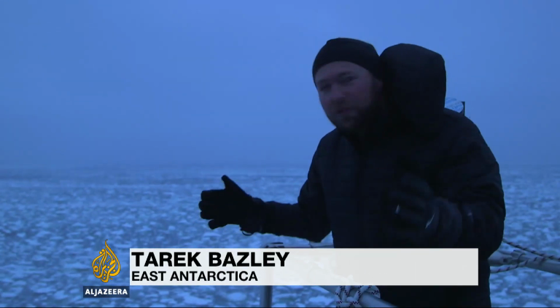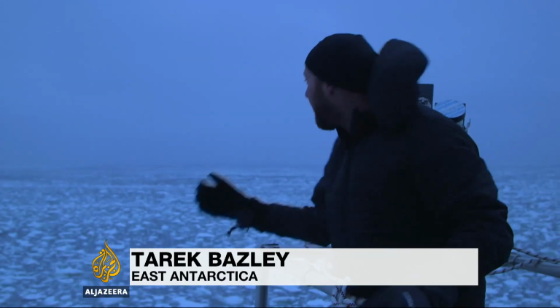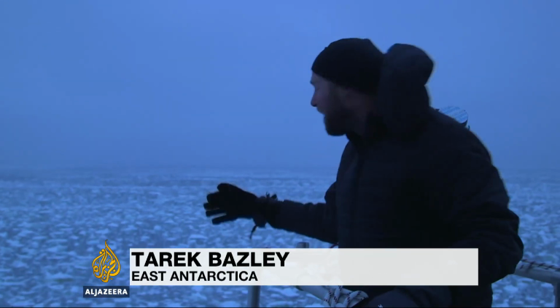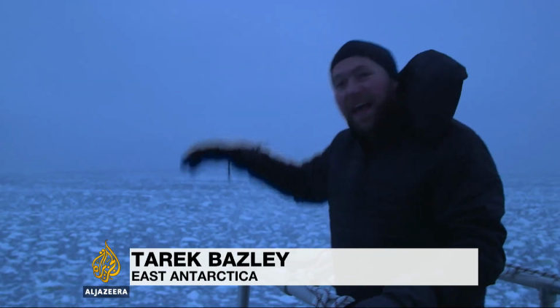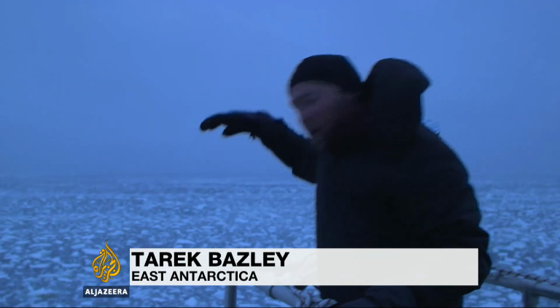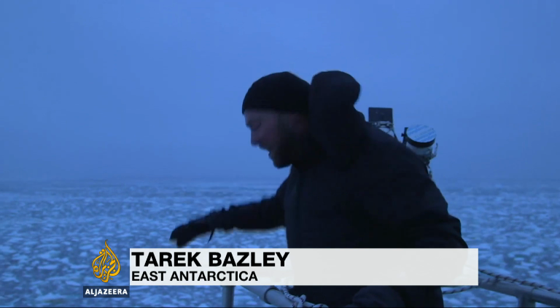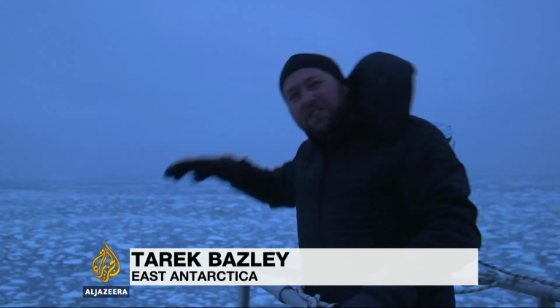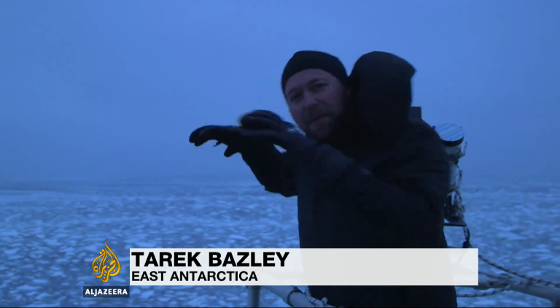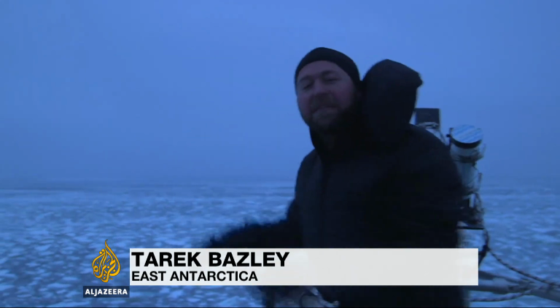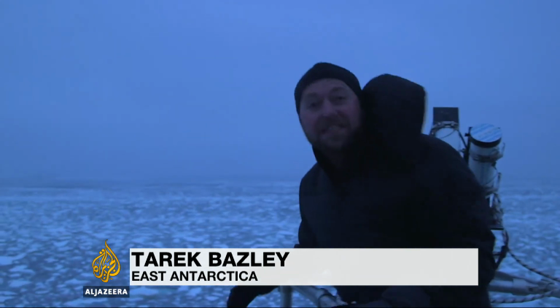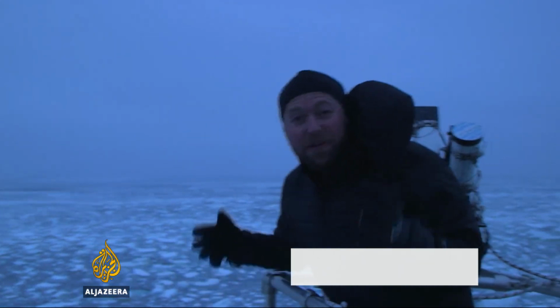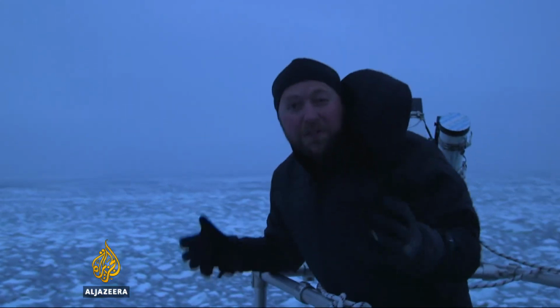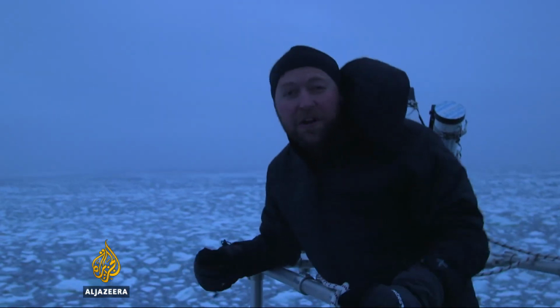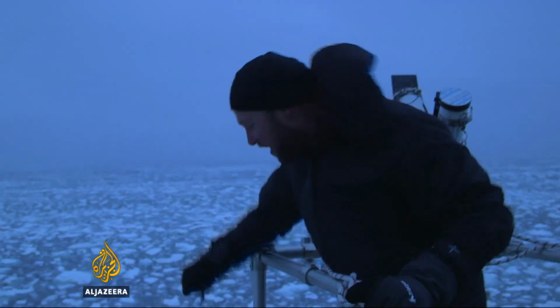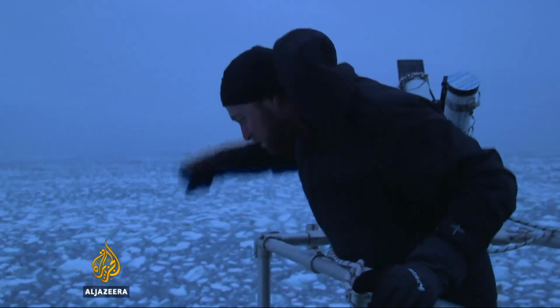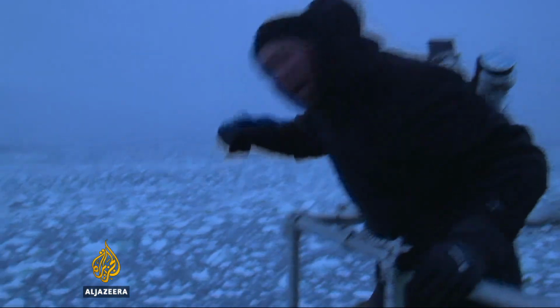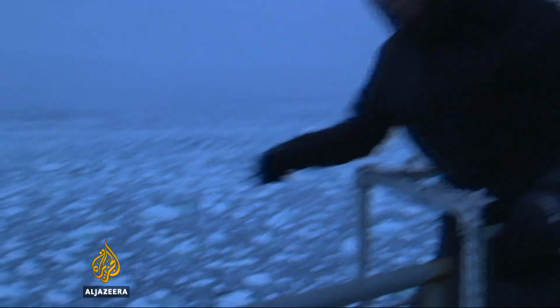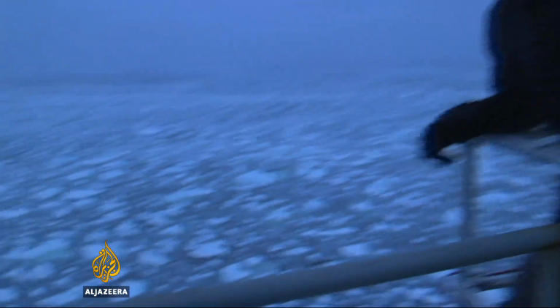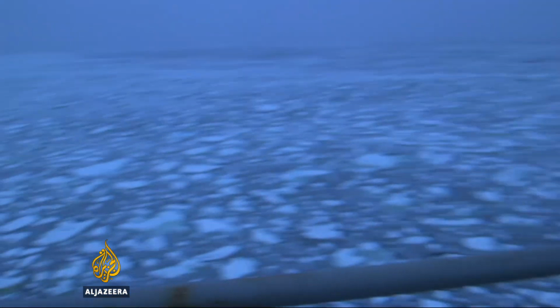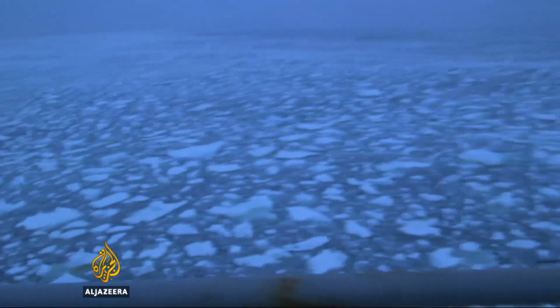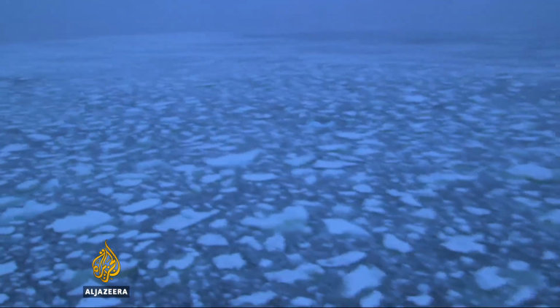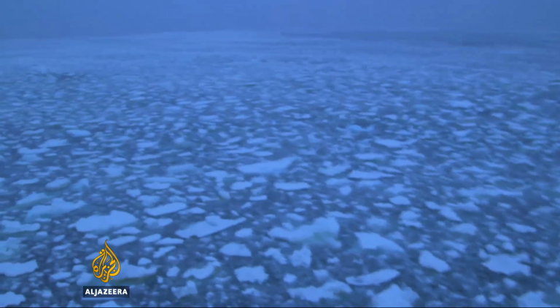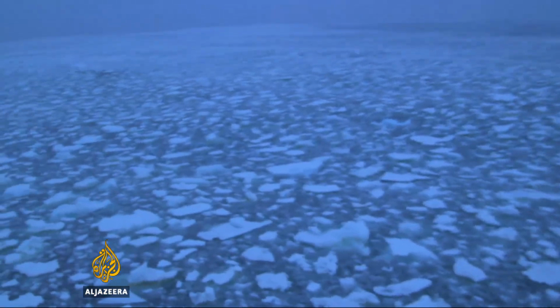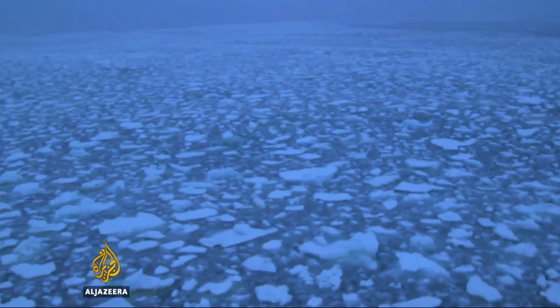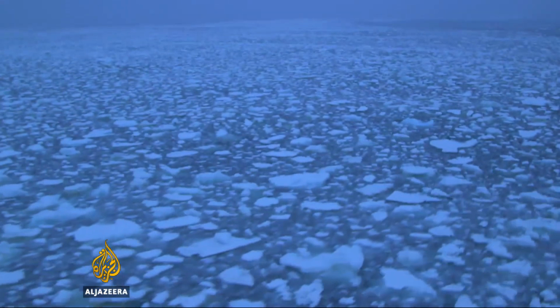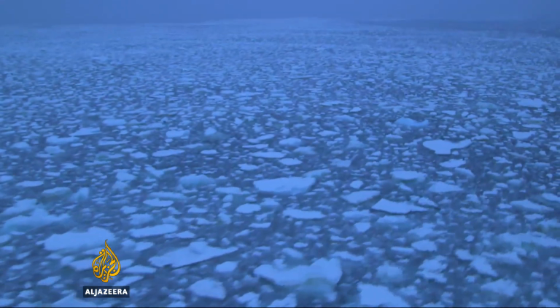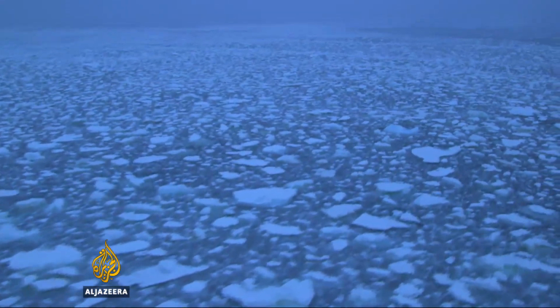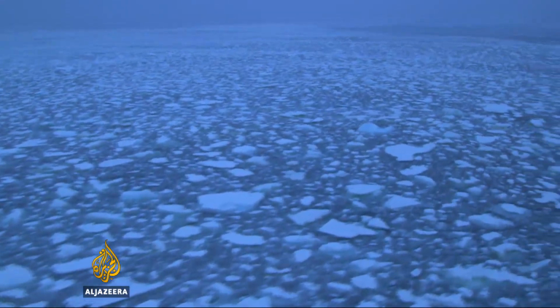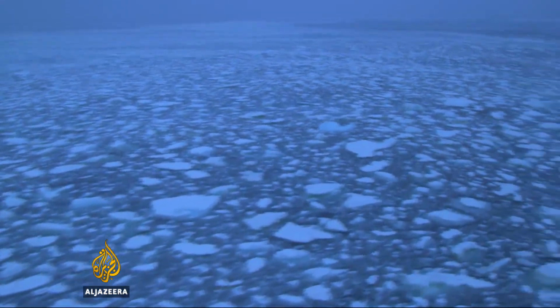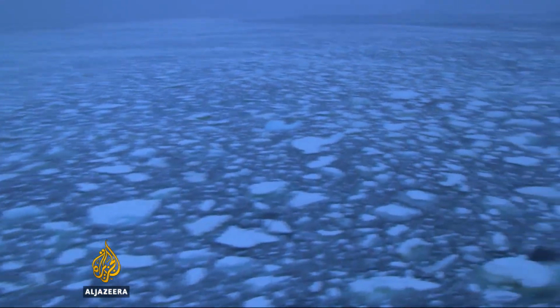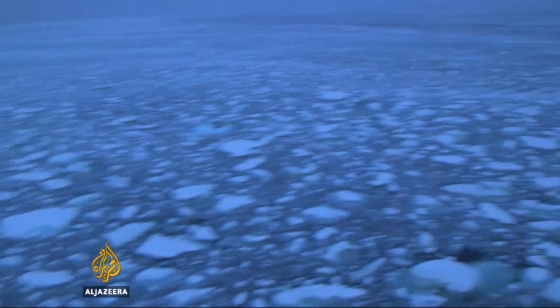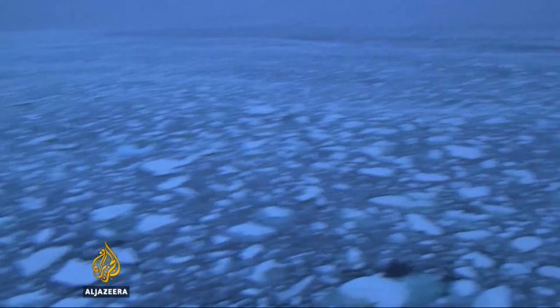Huge bow waves rise, and every time we come down, there's an enormous crunch as we pulverize the ice below us. It's really something incredibly dynamic and energetic.